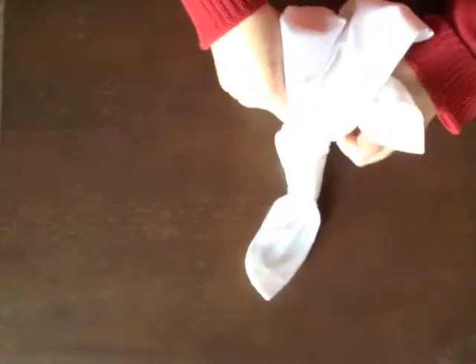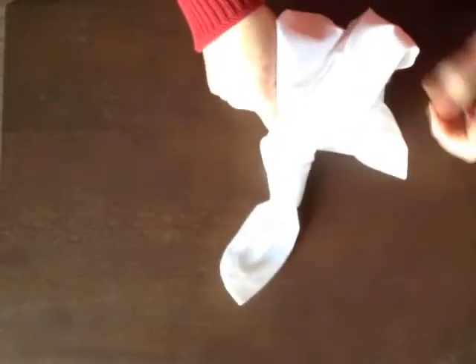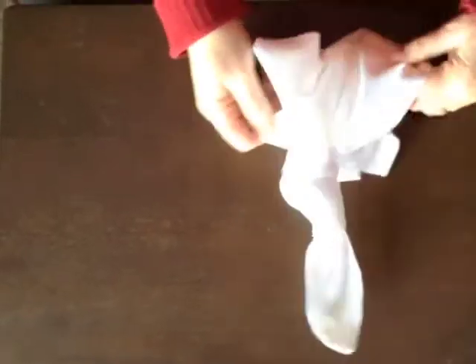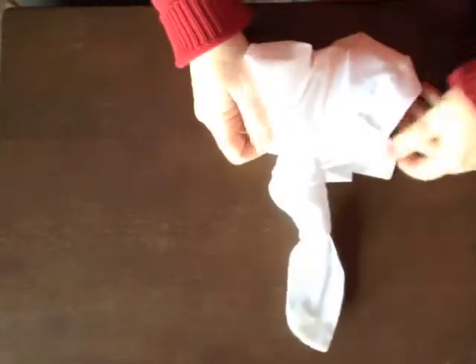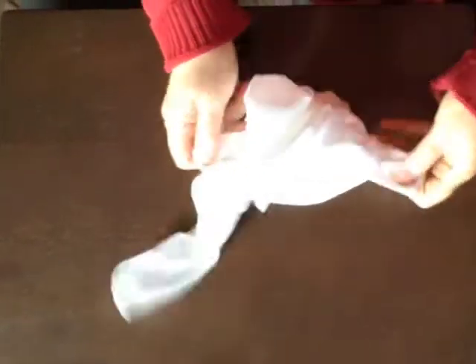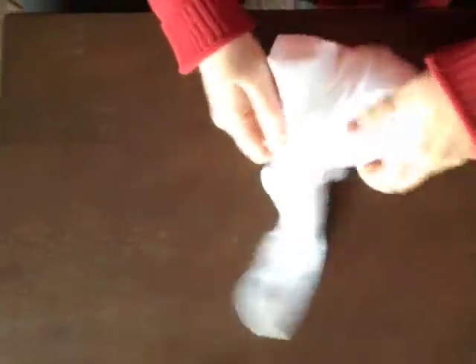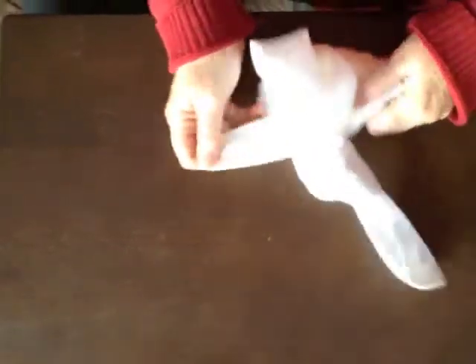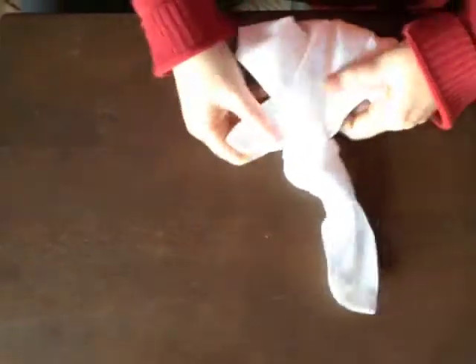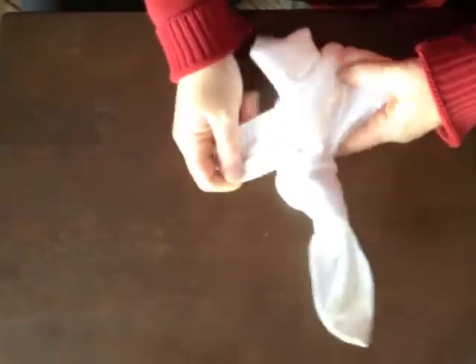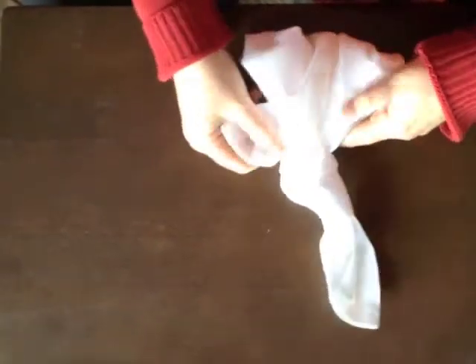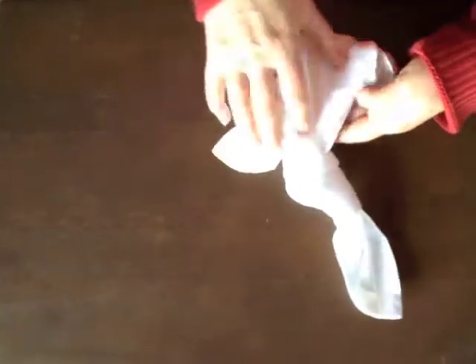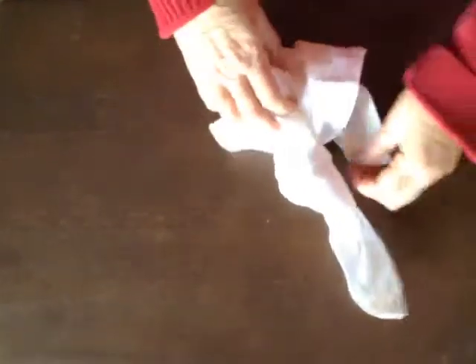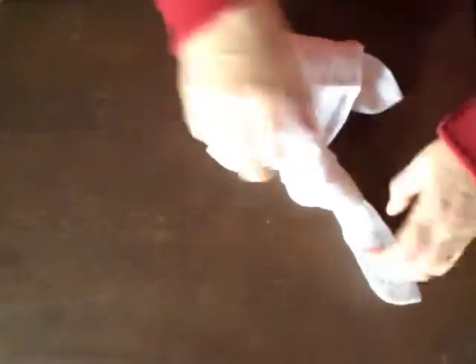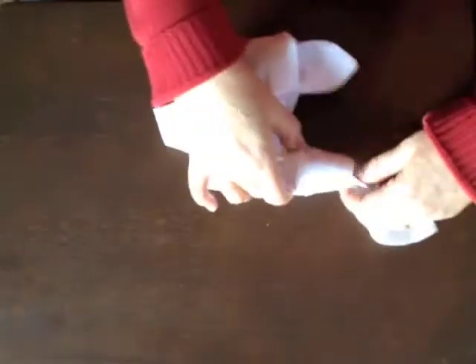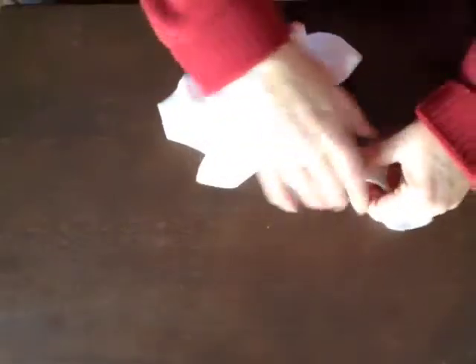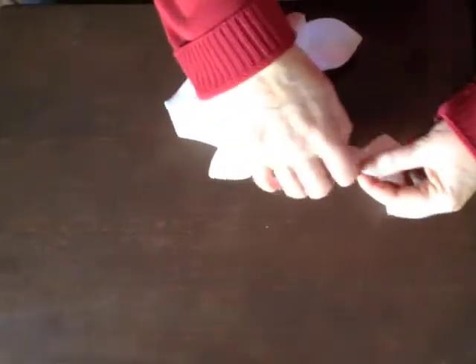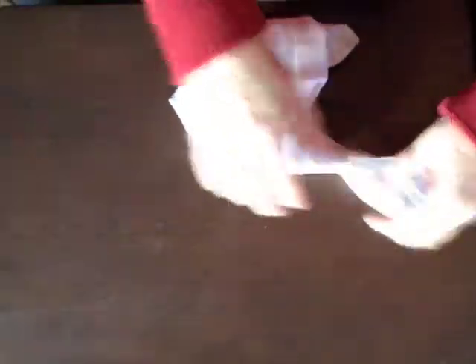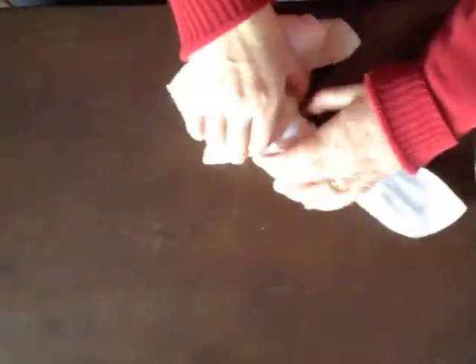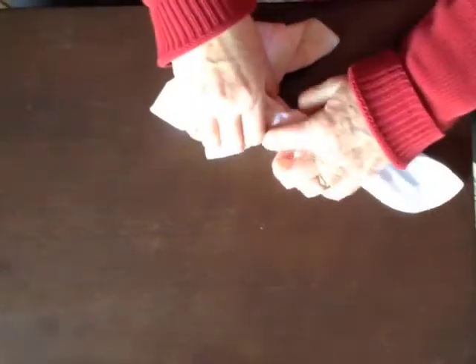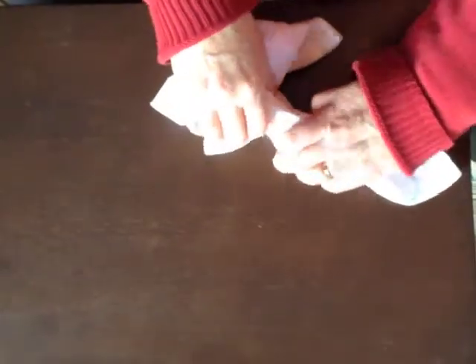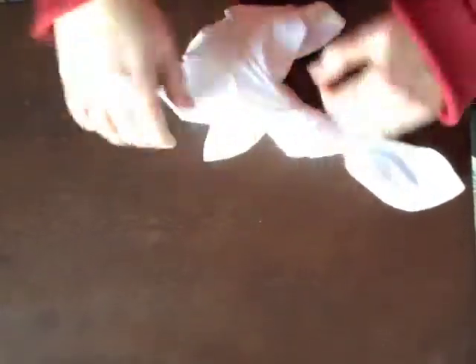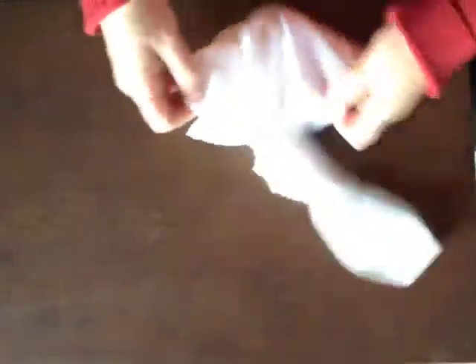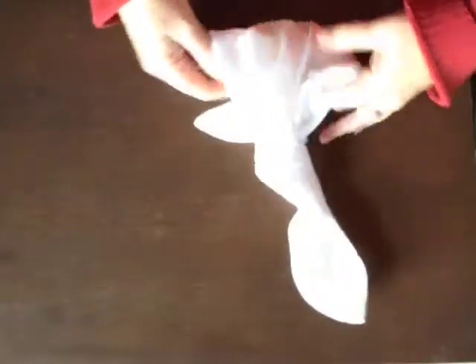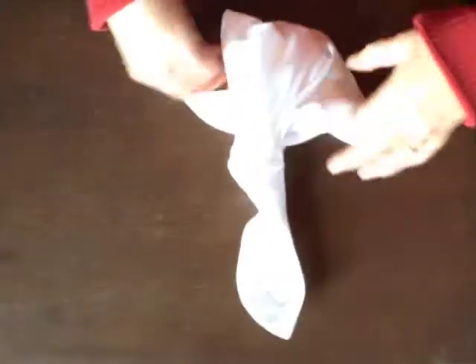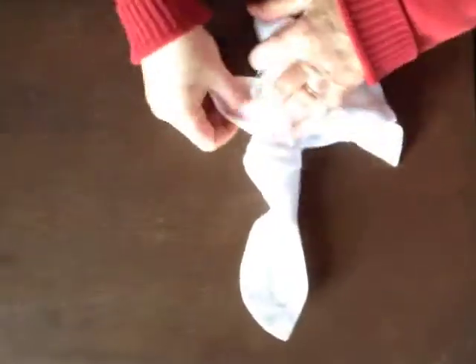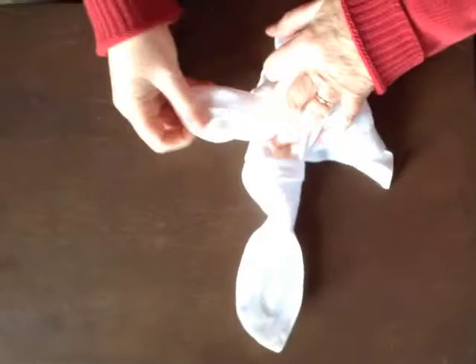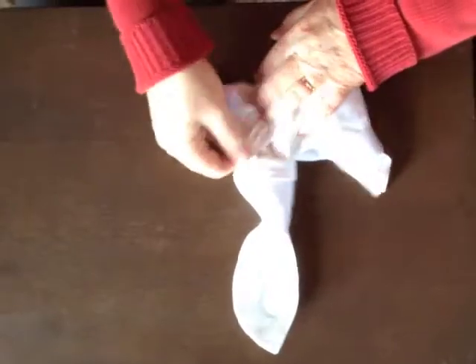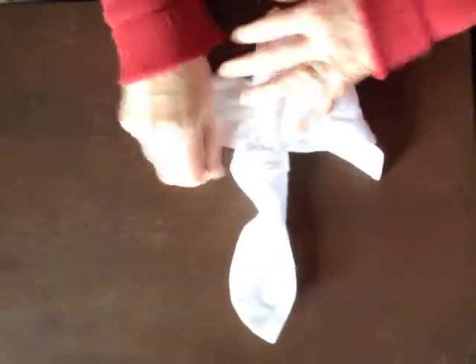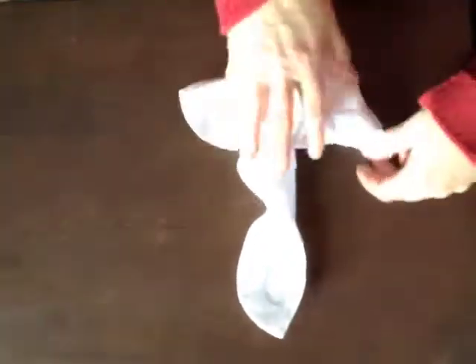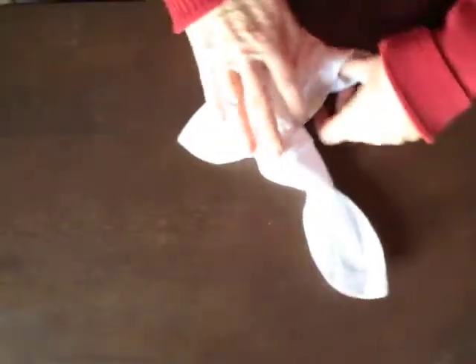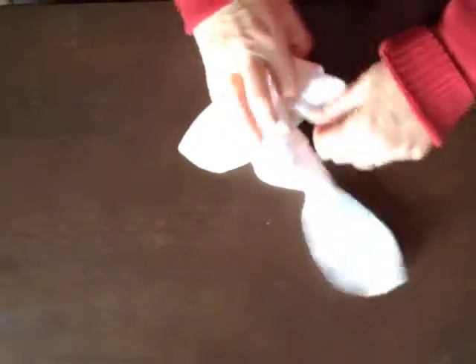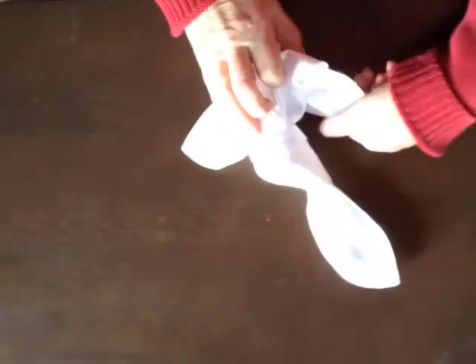The last step is just to organize it and make it look nice and neat. Maybe I need to make this knot a little tighter. I organize her hair and spread out her wings.